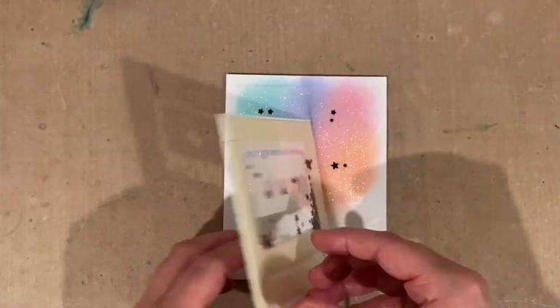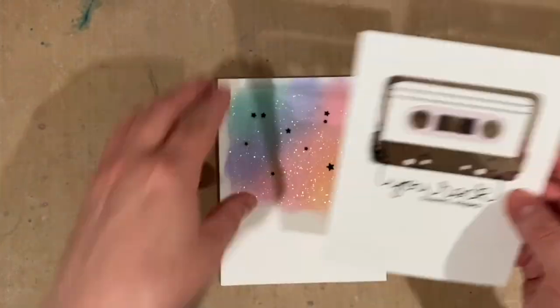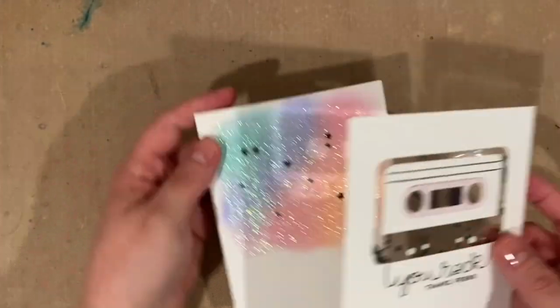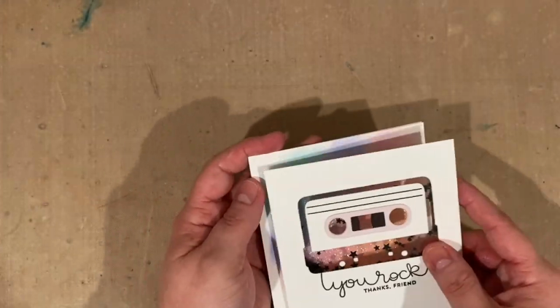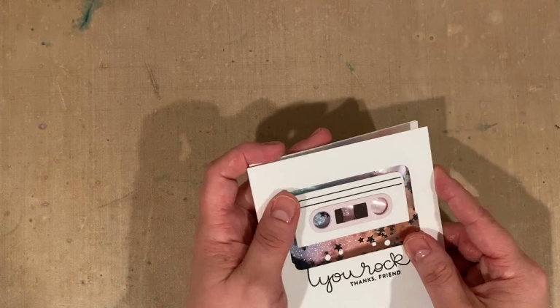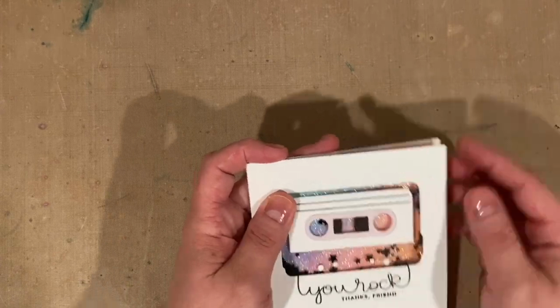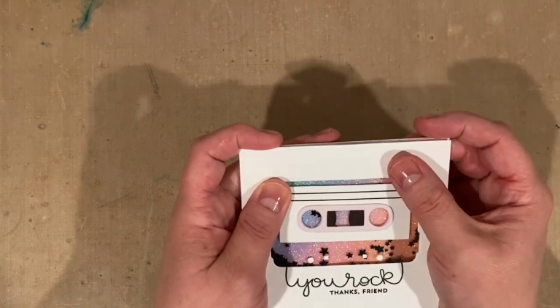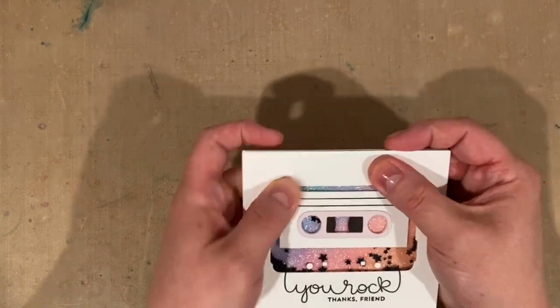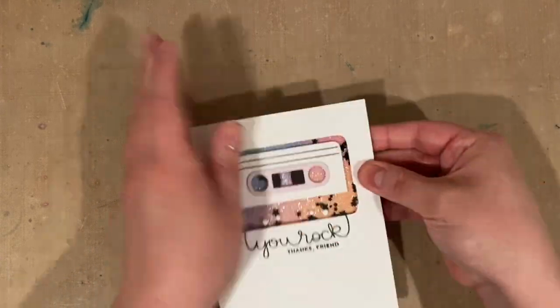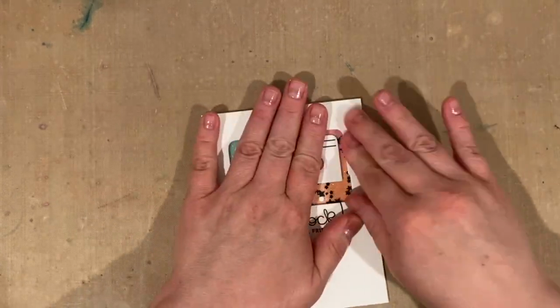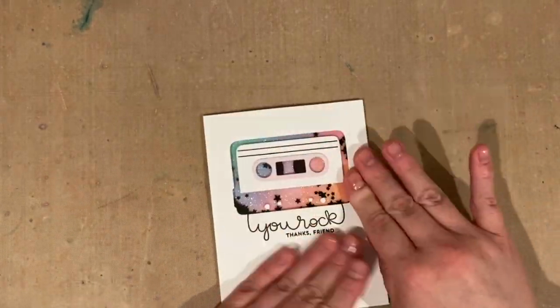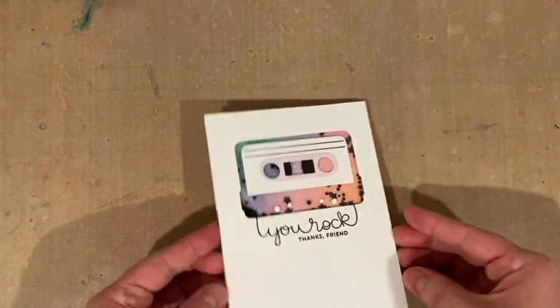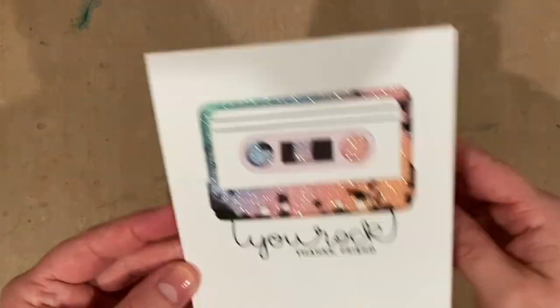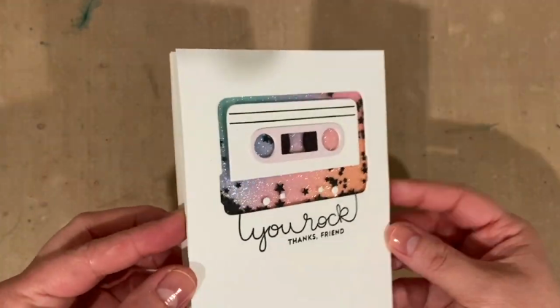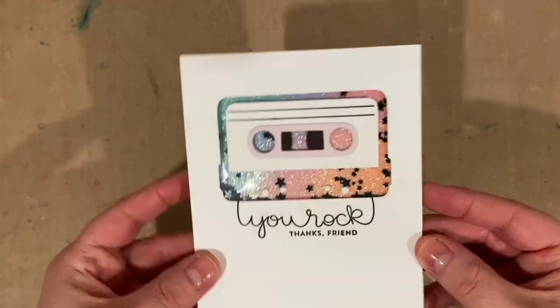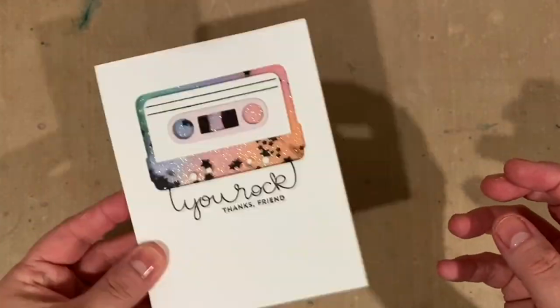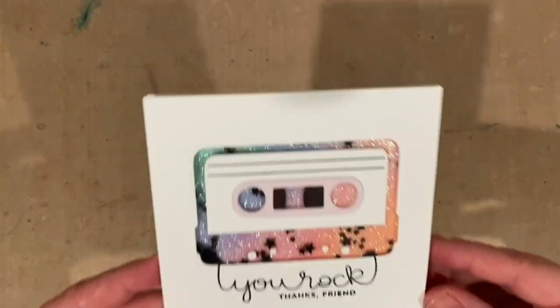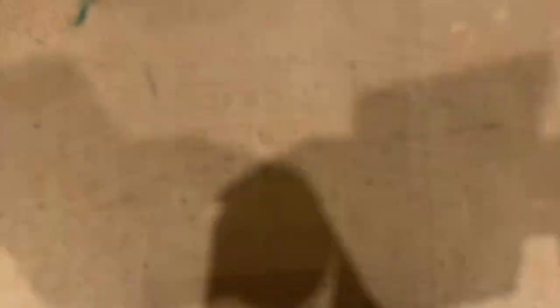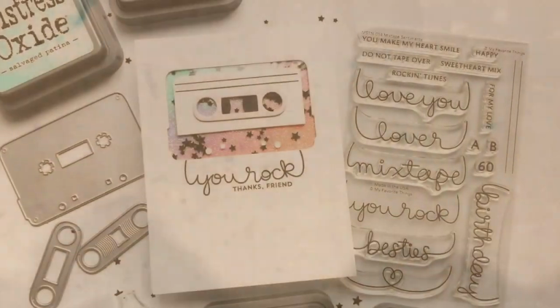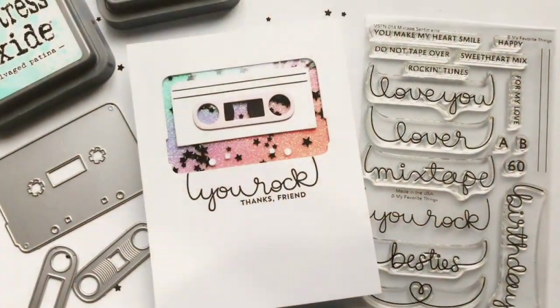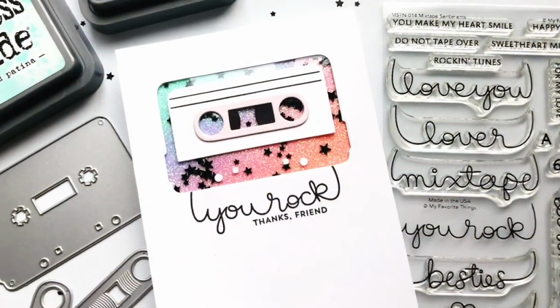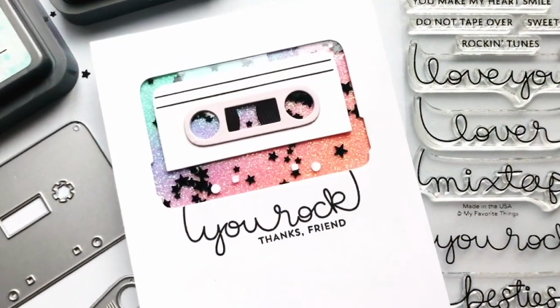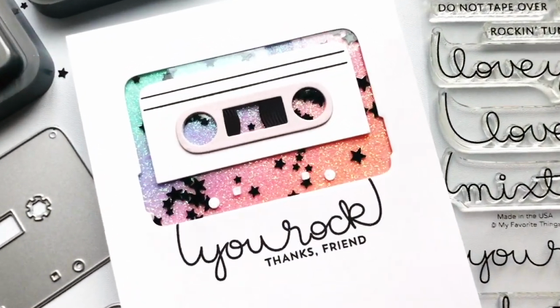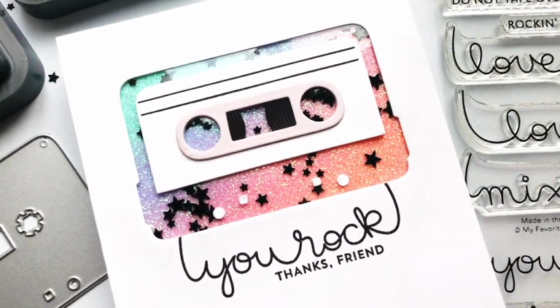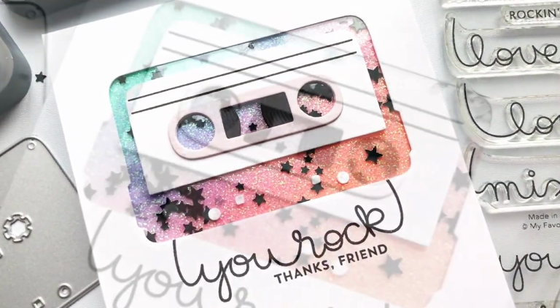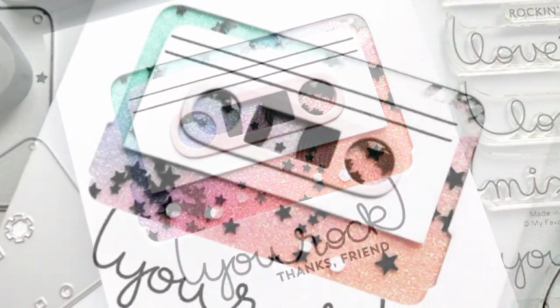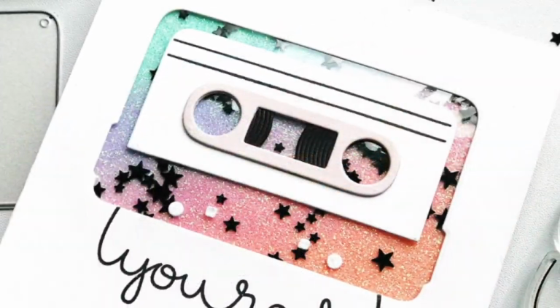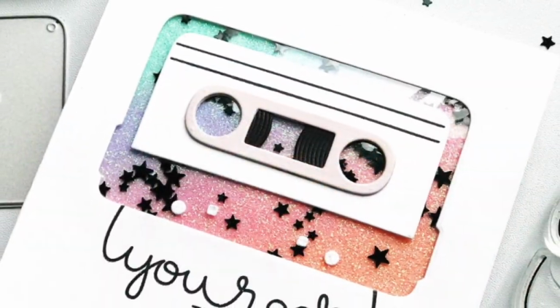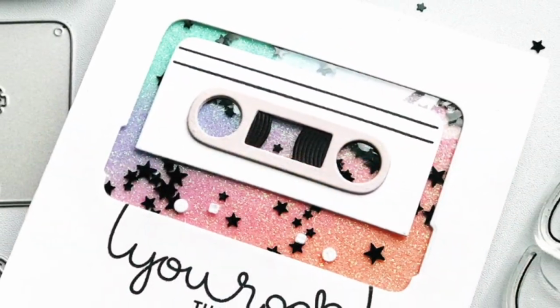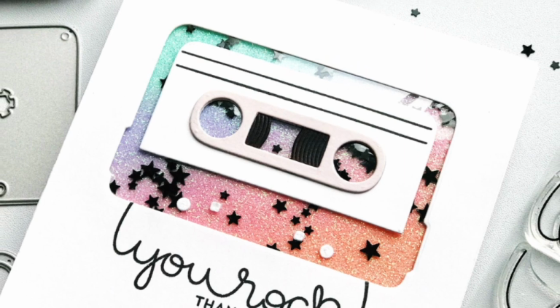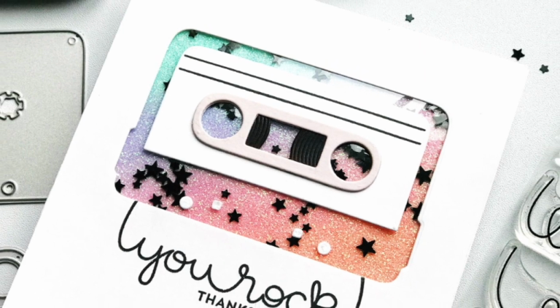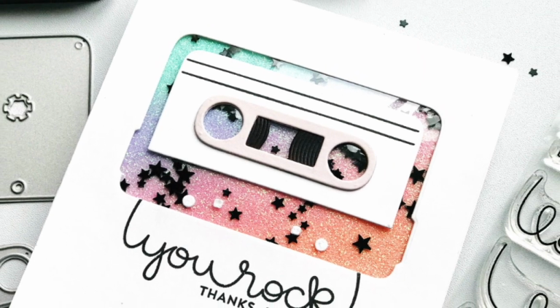The last step was just to mount that shaker panel to my dried glitter paste card — and there you go! Thank you so much for watching. I hope you enjoyed the video, I hope you get time to craft today, and I hope to see you again here soon. Thanks so much — happy crafting!